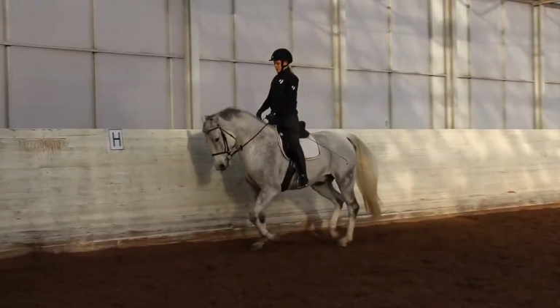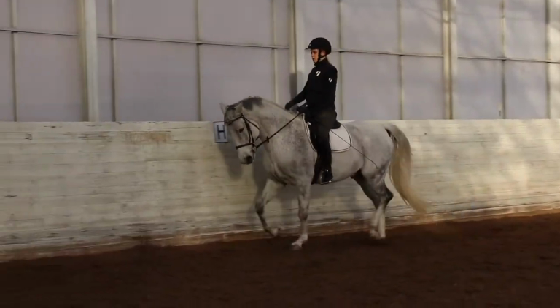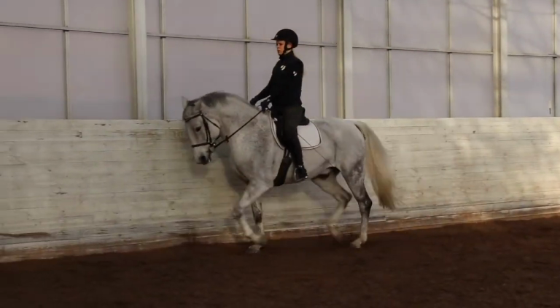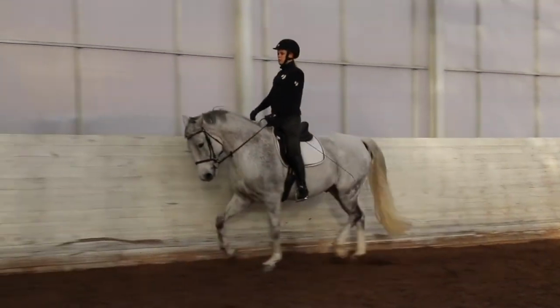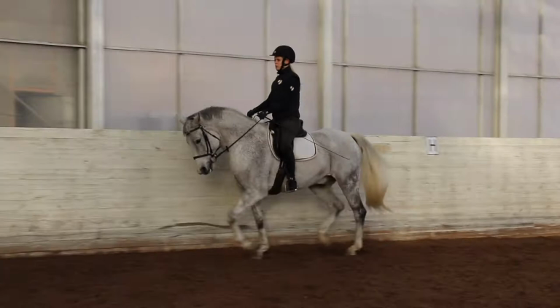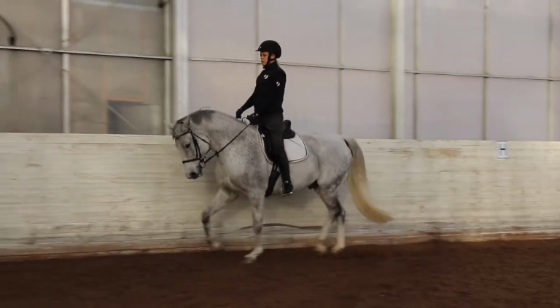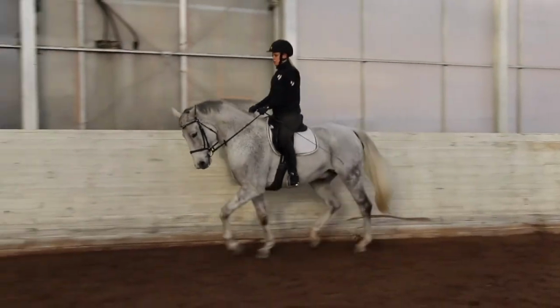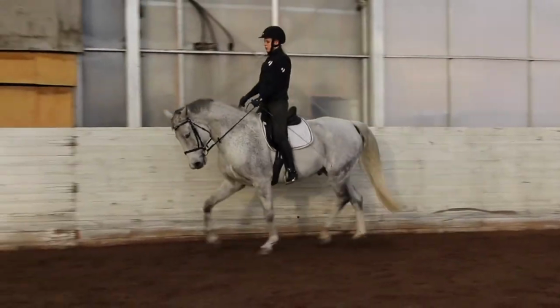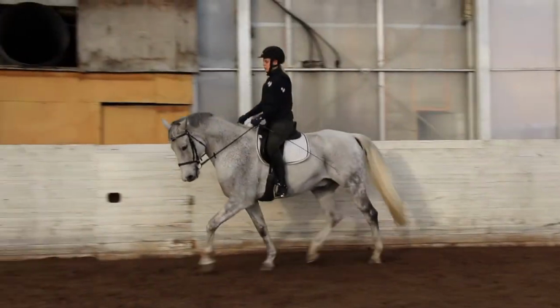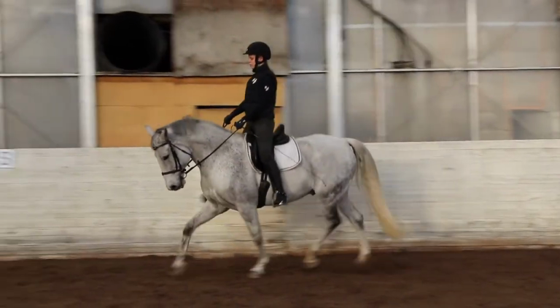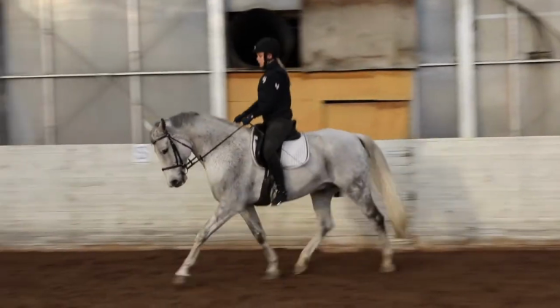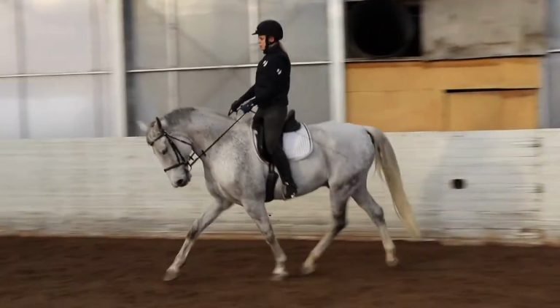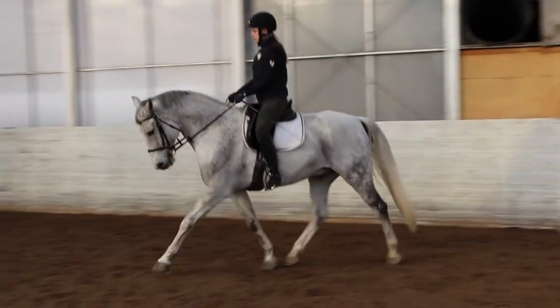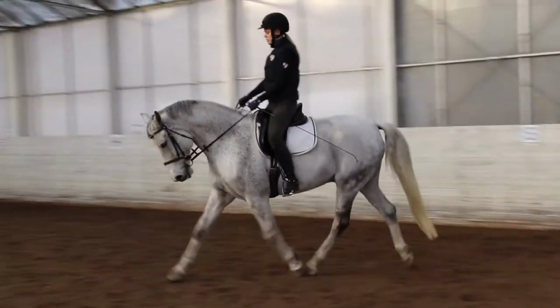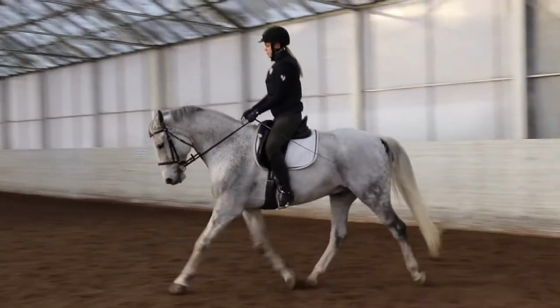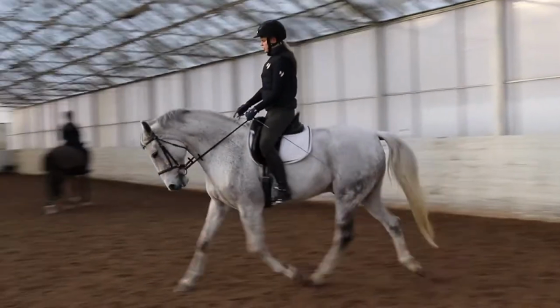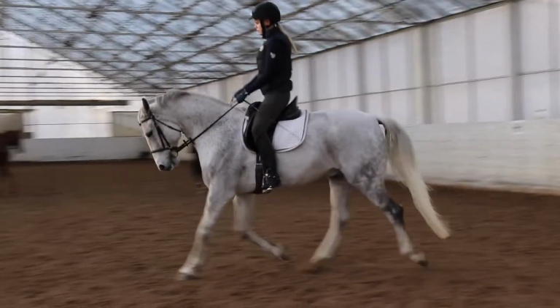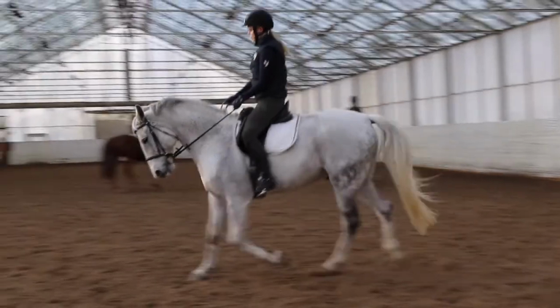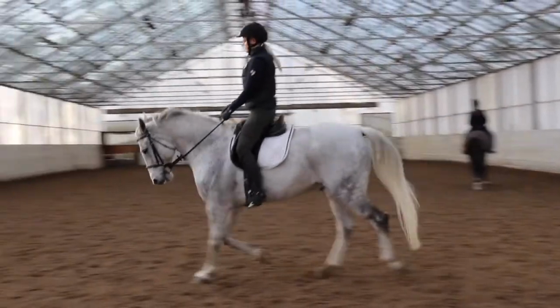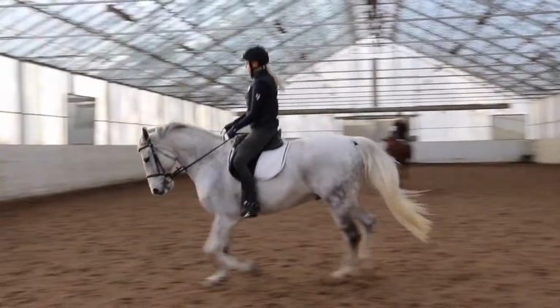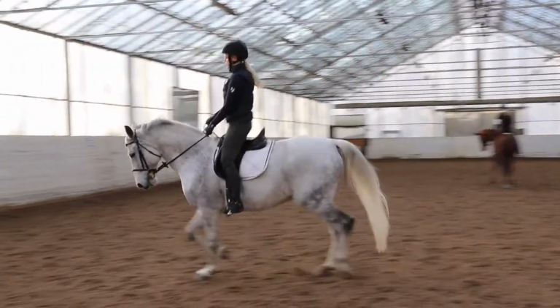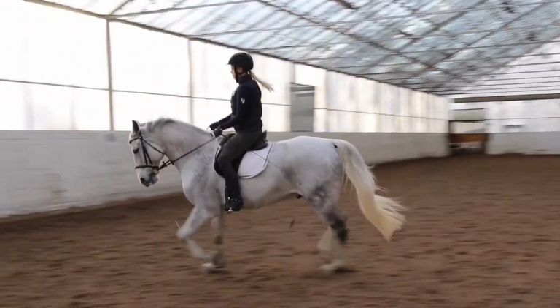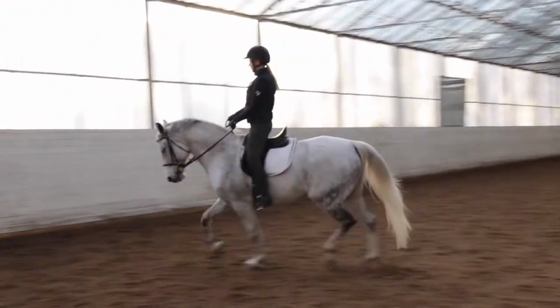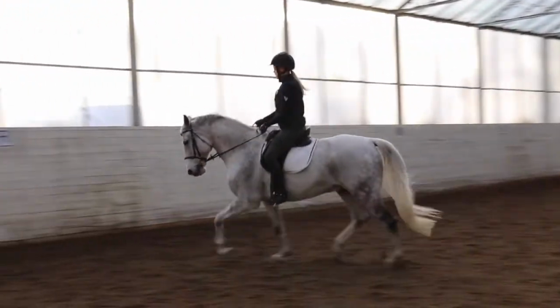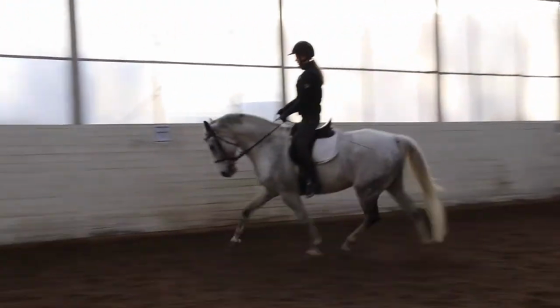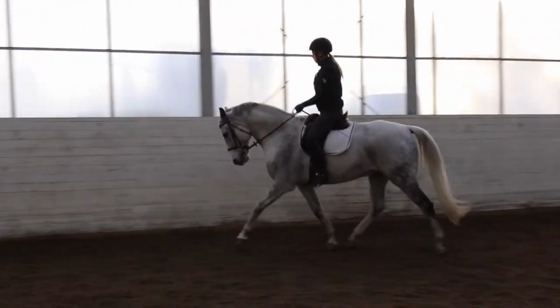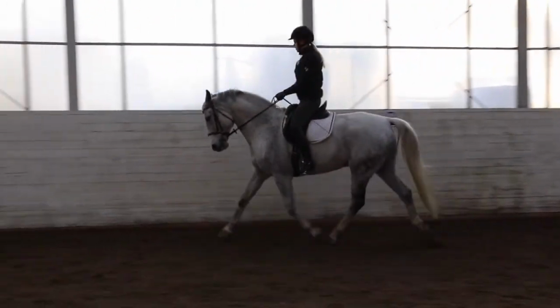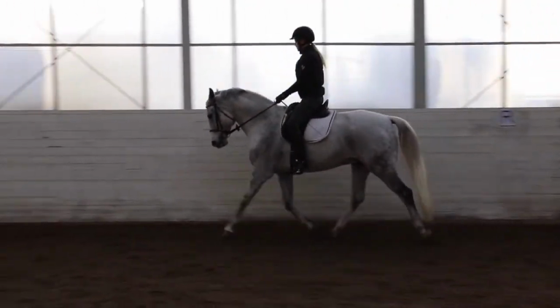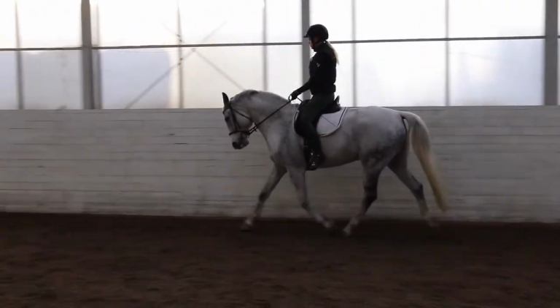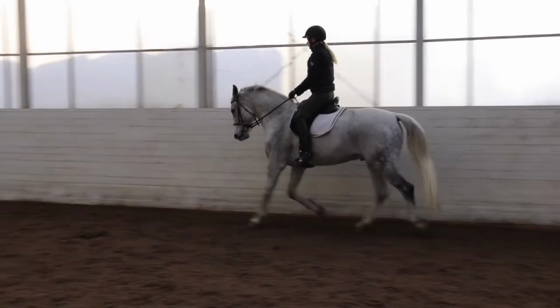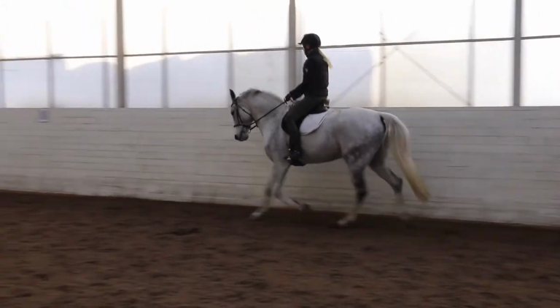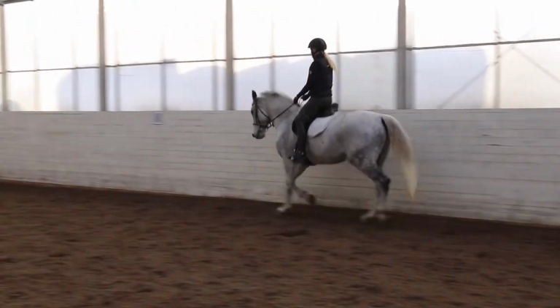Now we are just trotting around. I'm not doing anything special, just trying to make him trot forward with a good tempo, carrying himself.